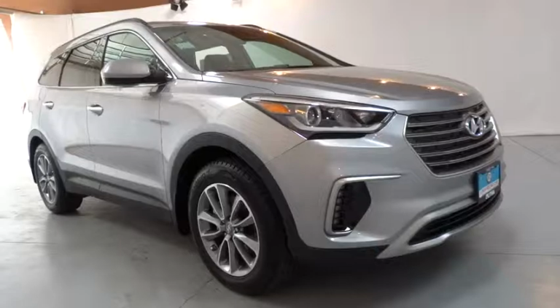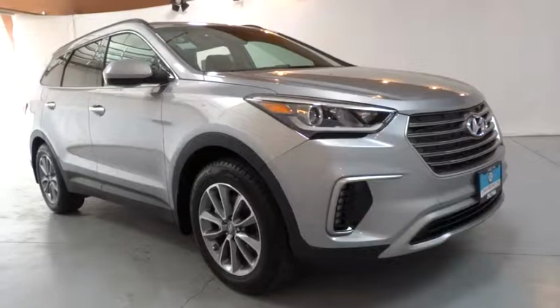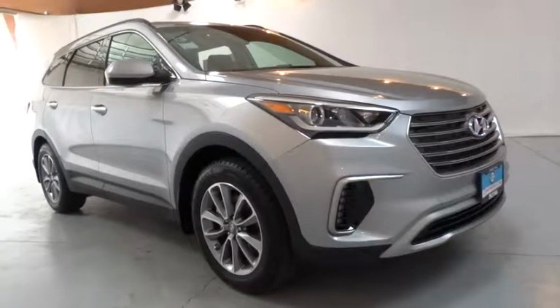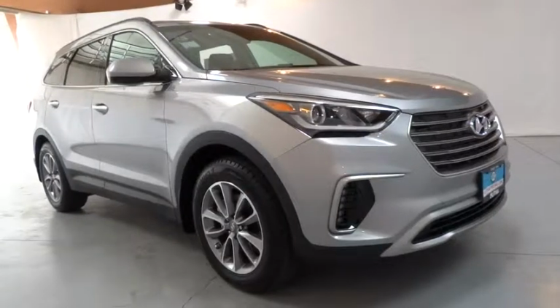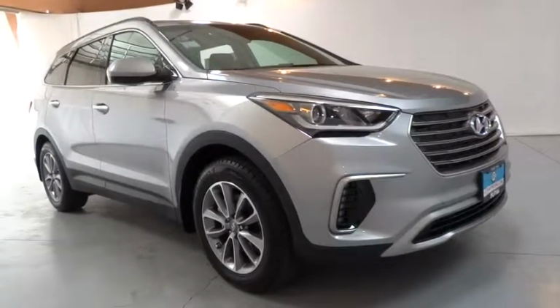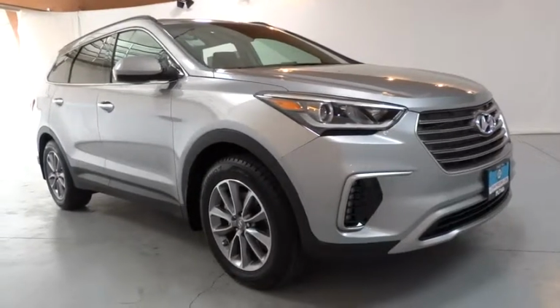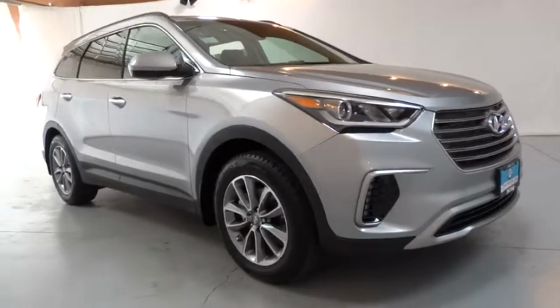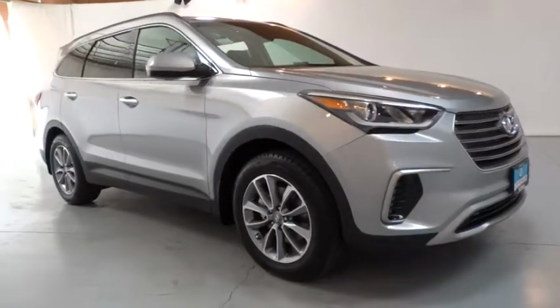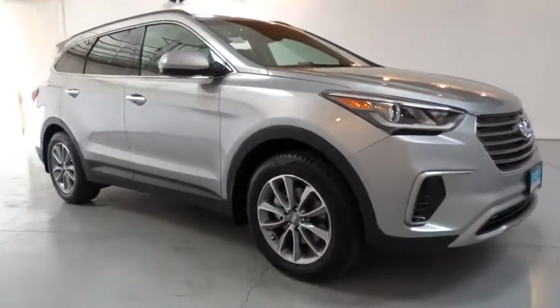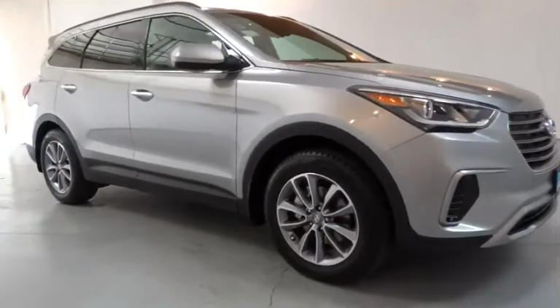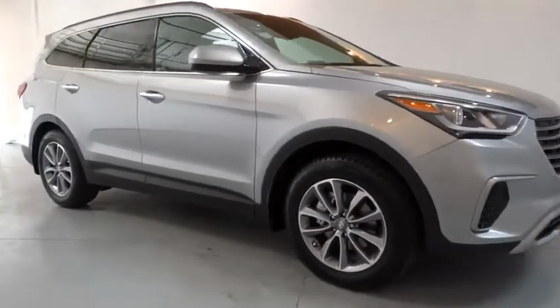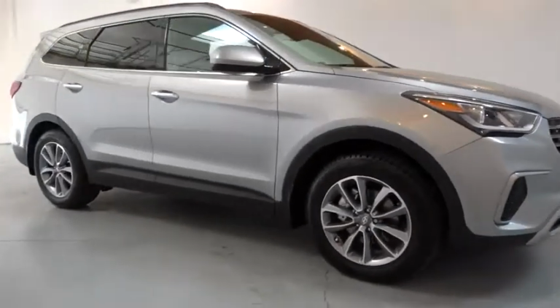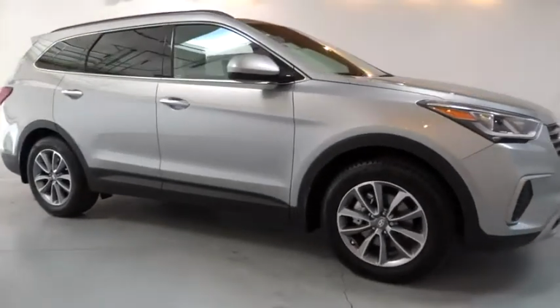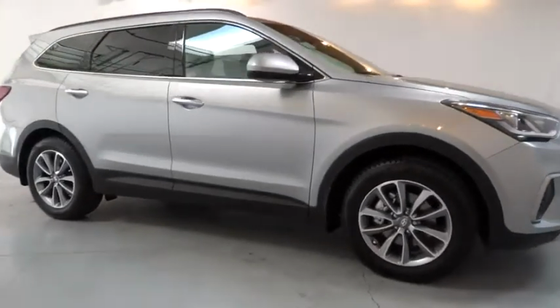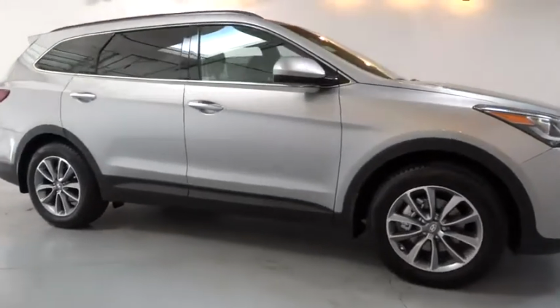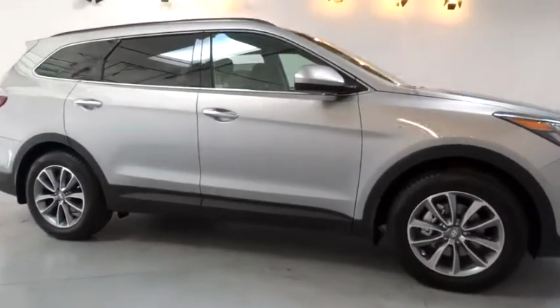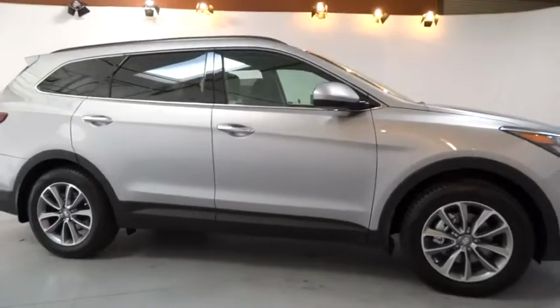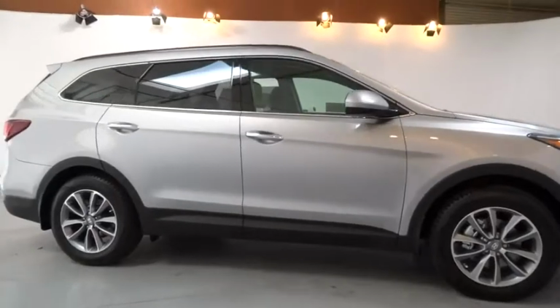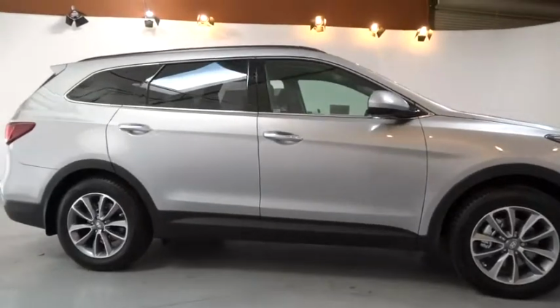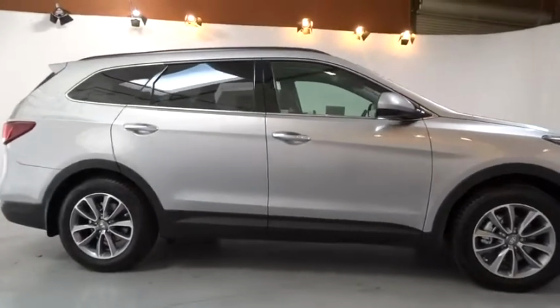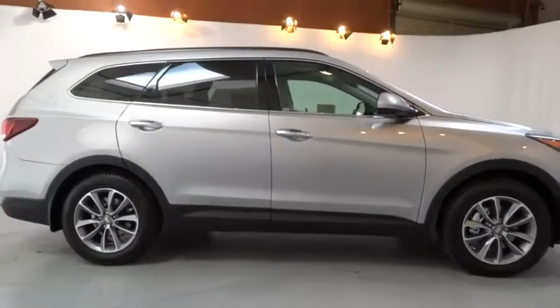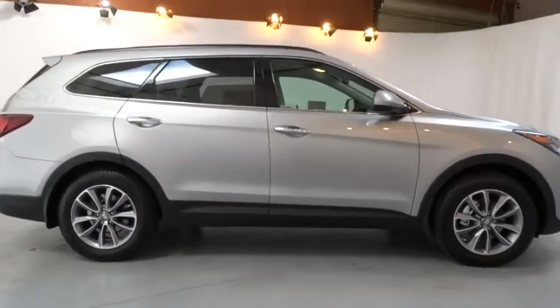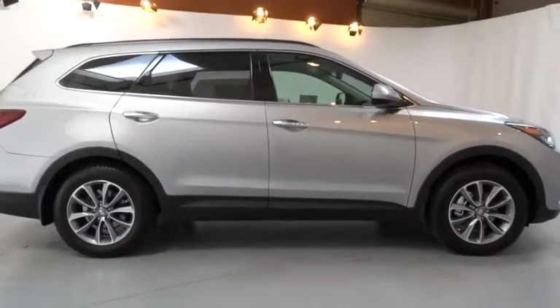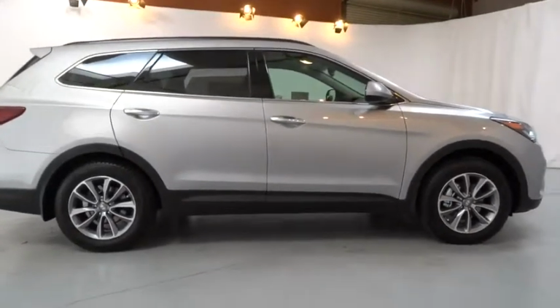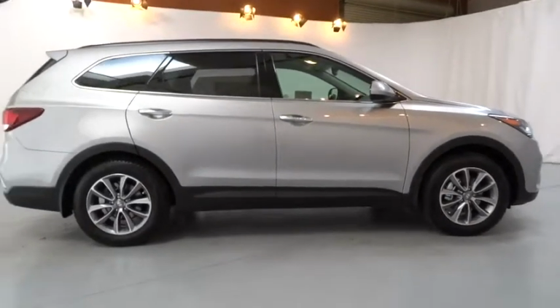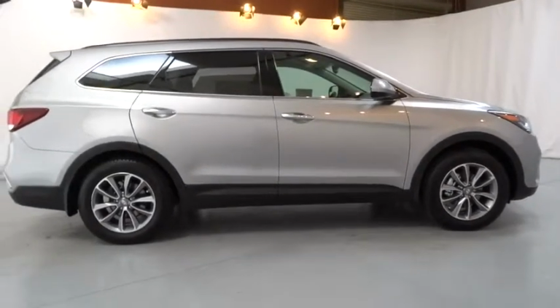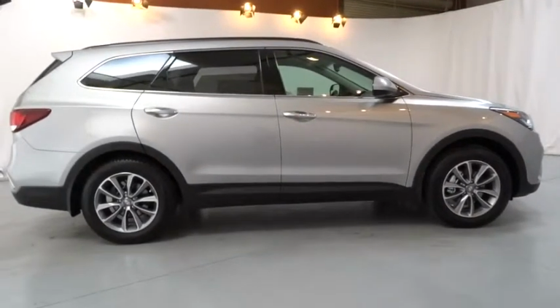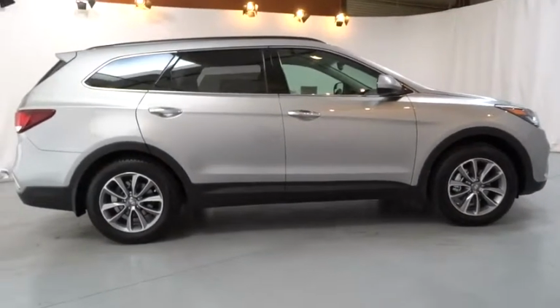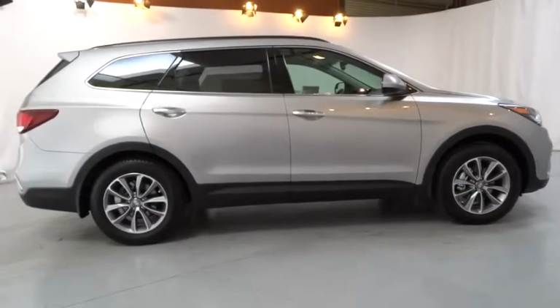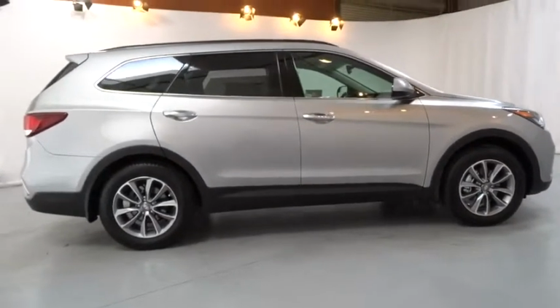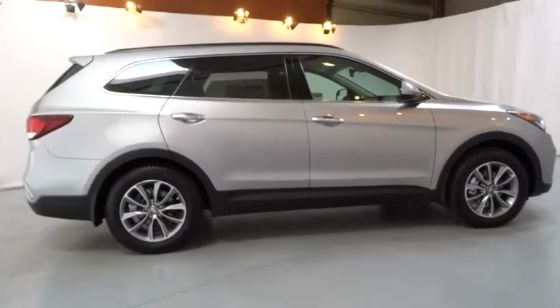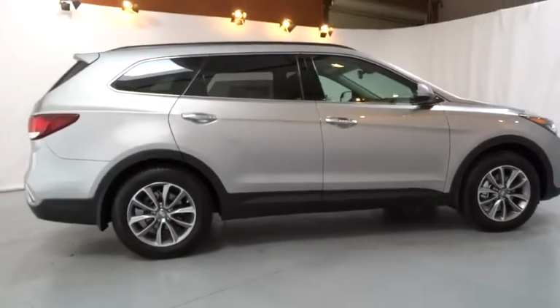2018 Hyundai Santa Fe. Style, quality, performance, value. Need we say more? Here are some of this vehicle's great options.